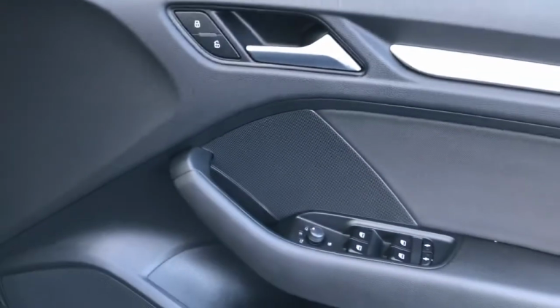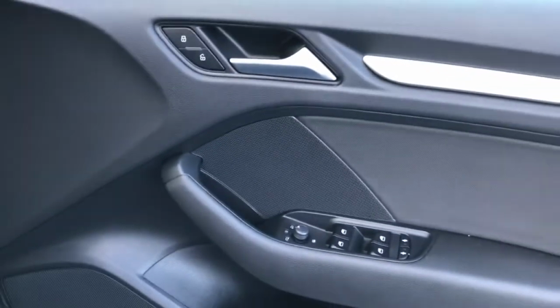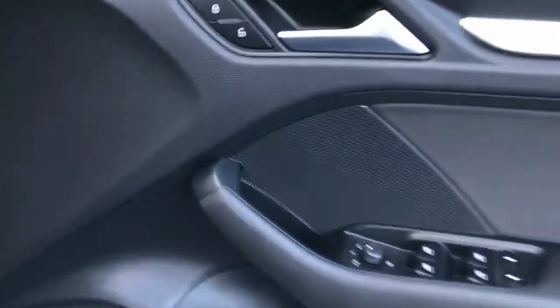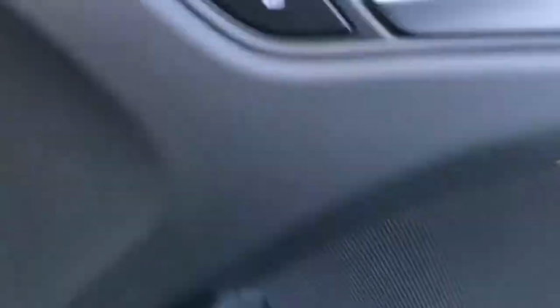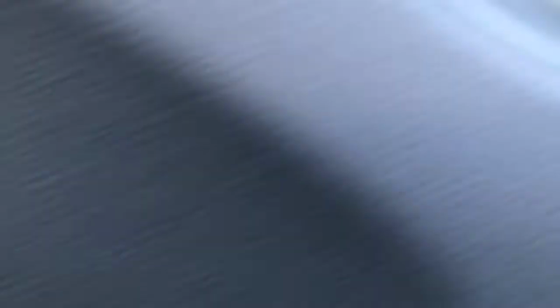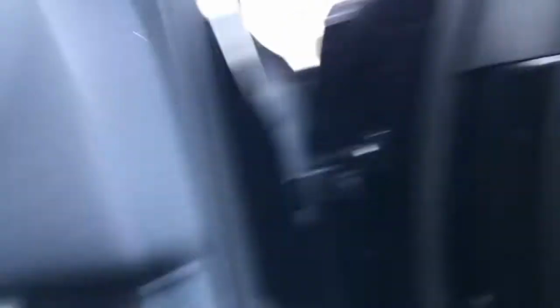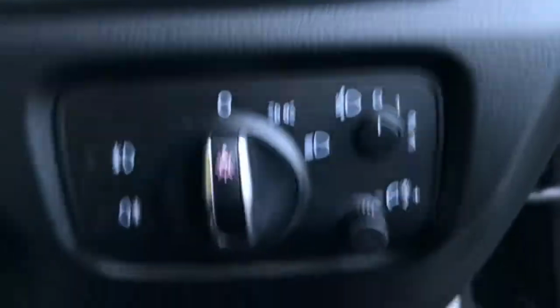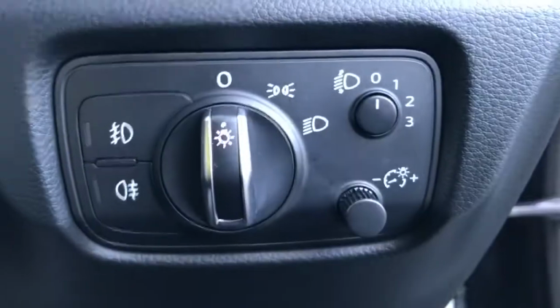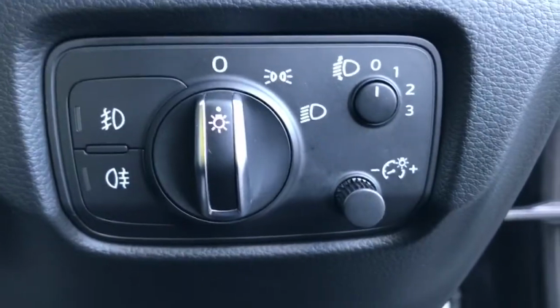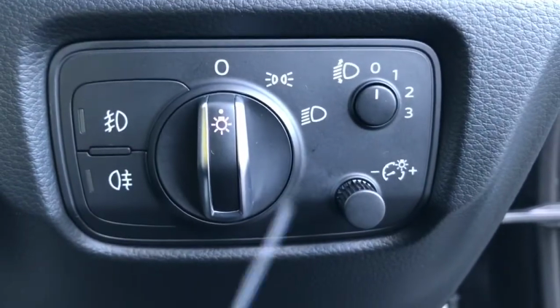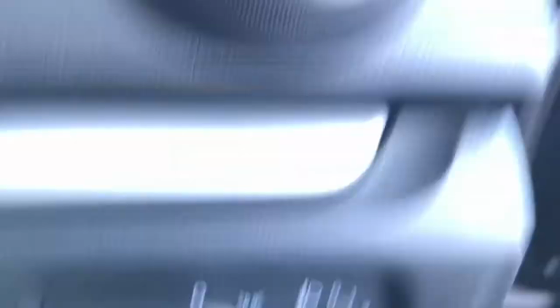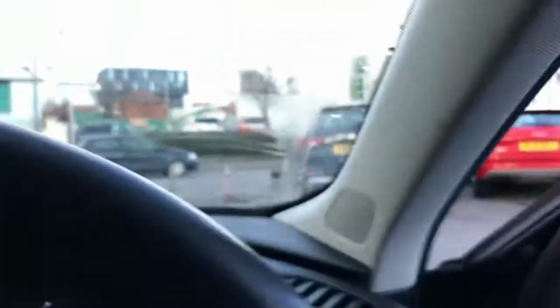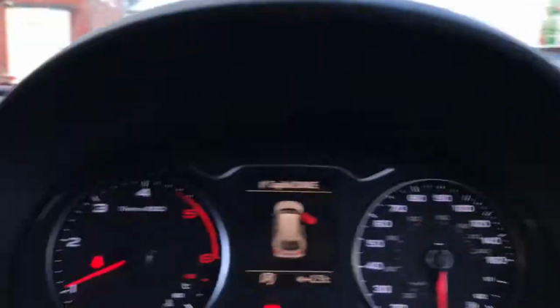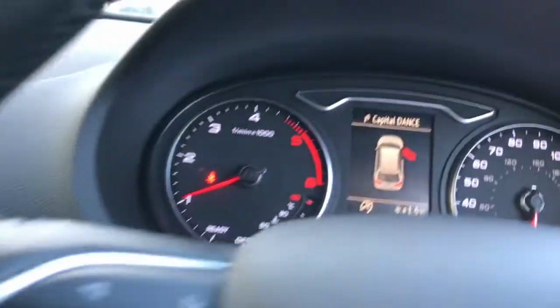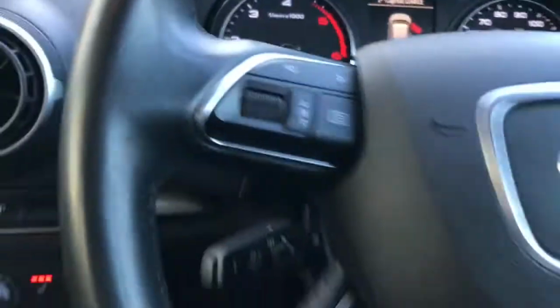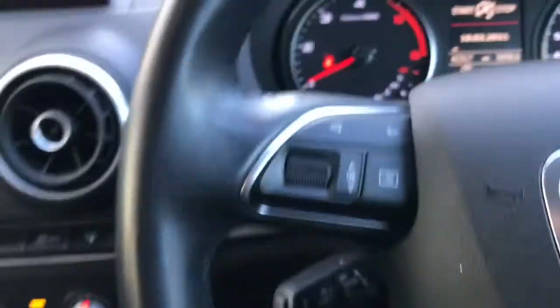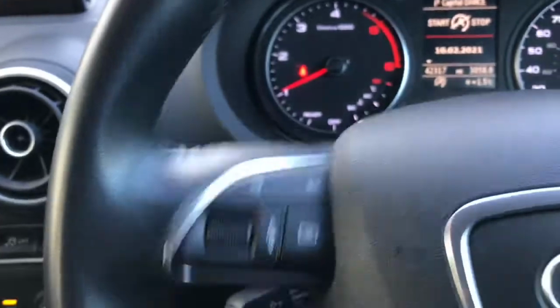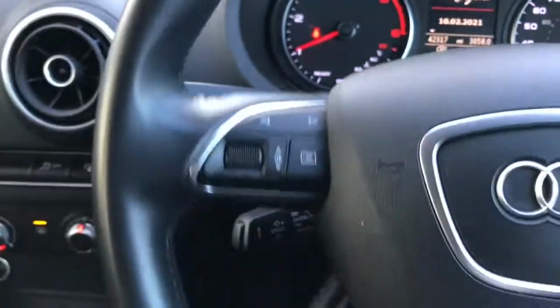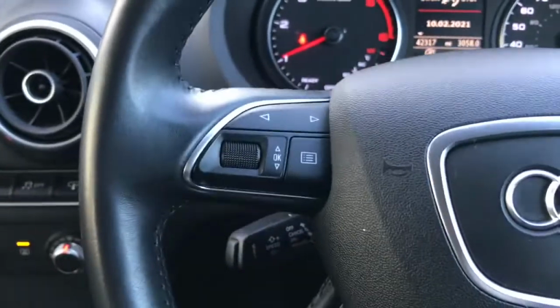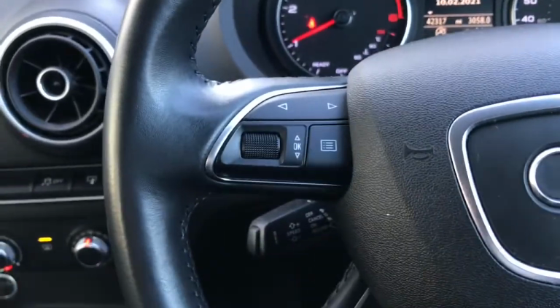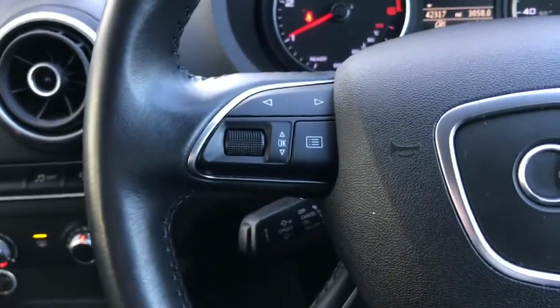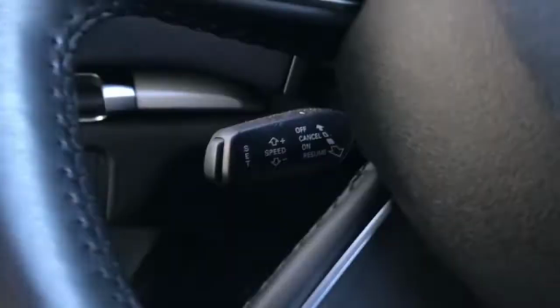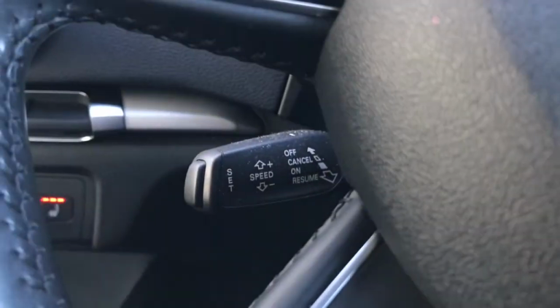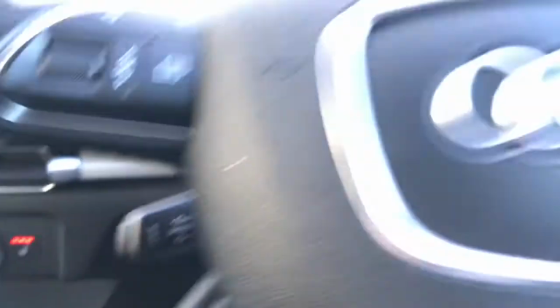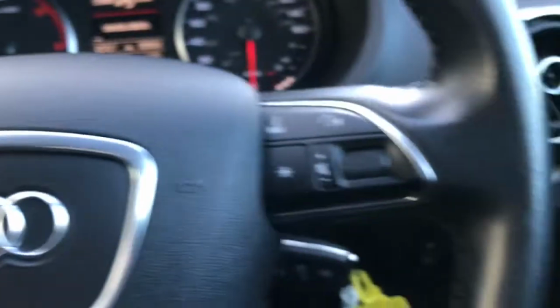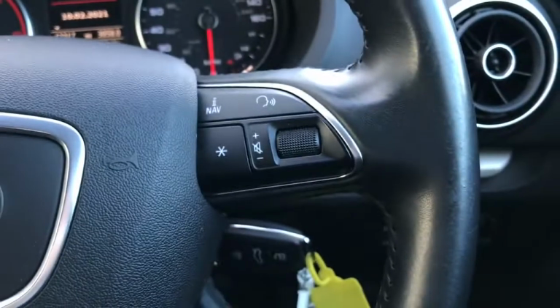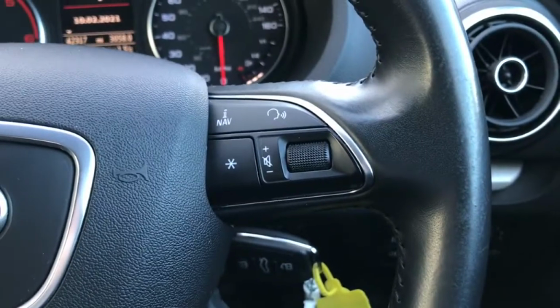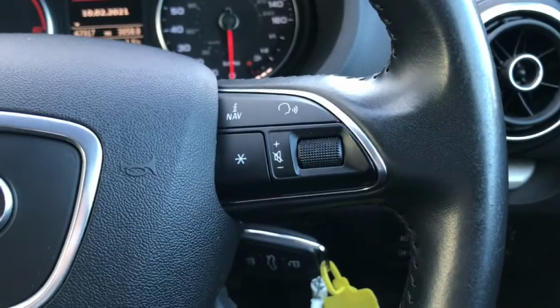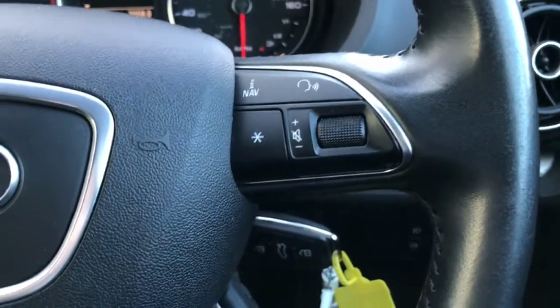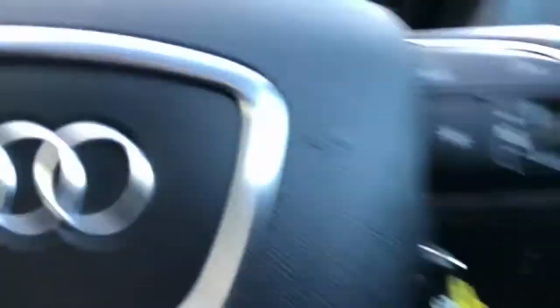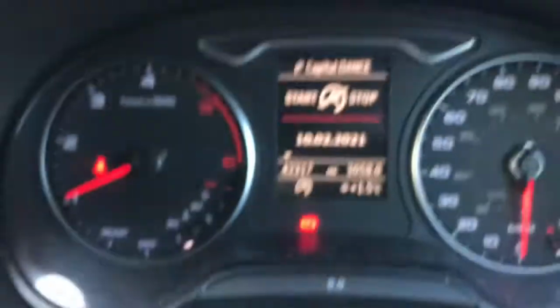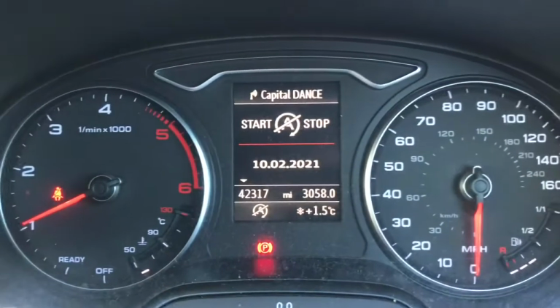You've got full electric windows and all your lighting controls here, nice and easy to use. On your multifunctional leather steering wheel you can access your display controls, with cruise control and audio controls behind it.